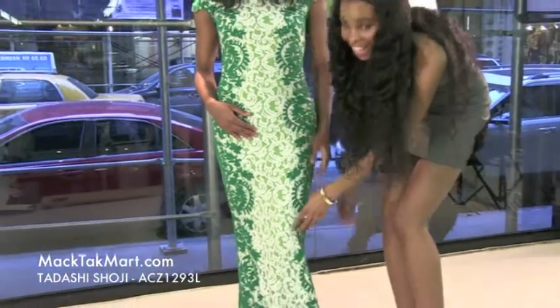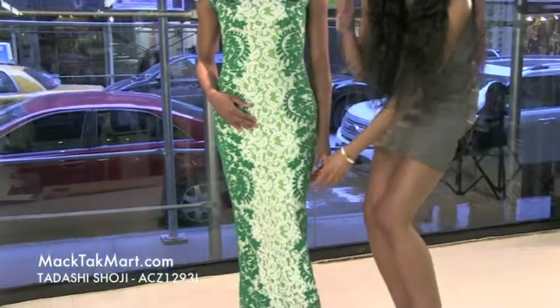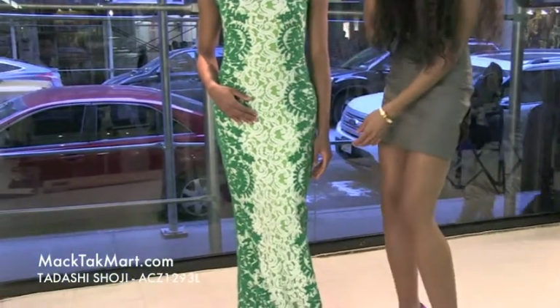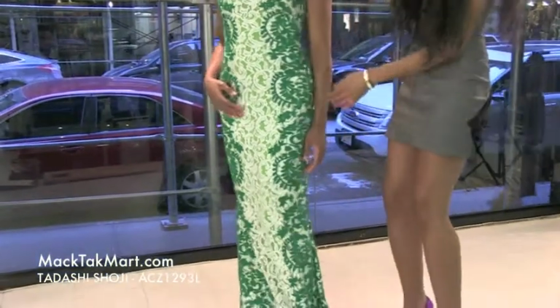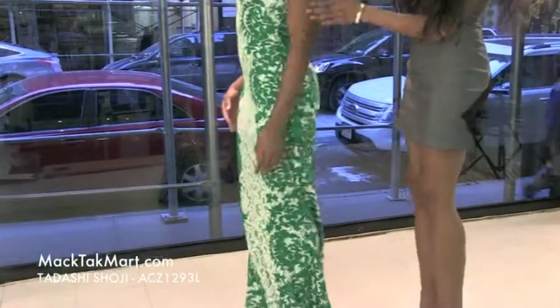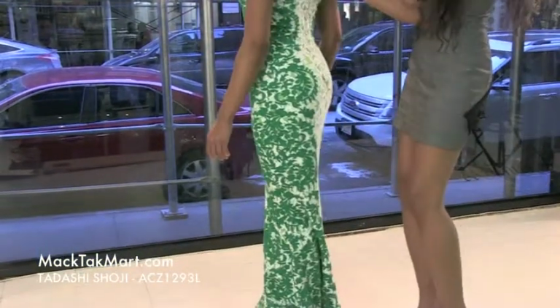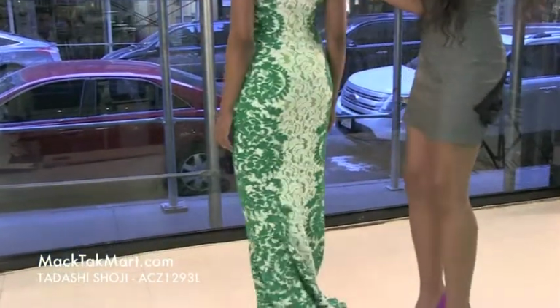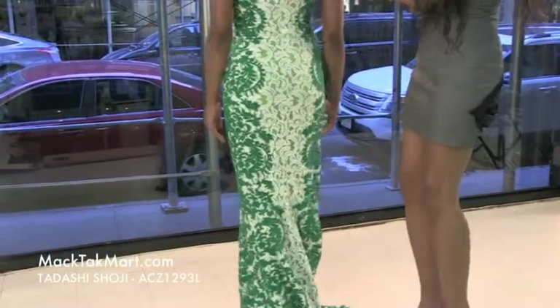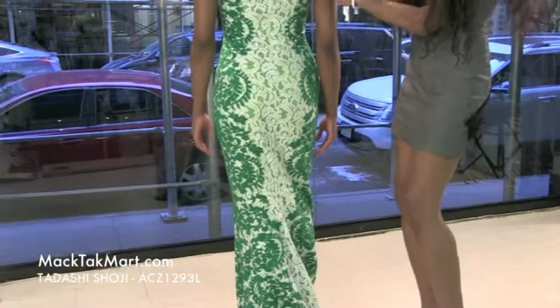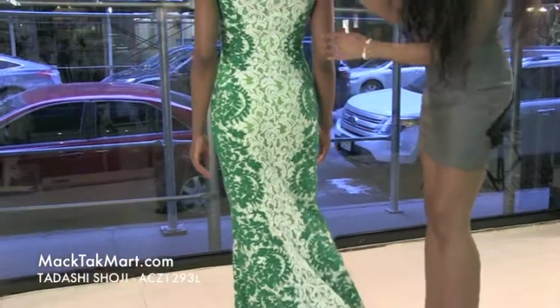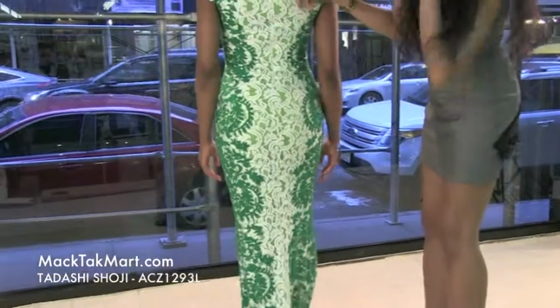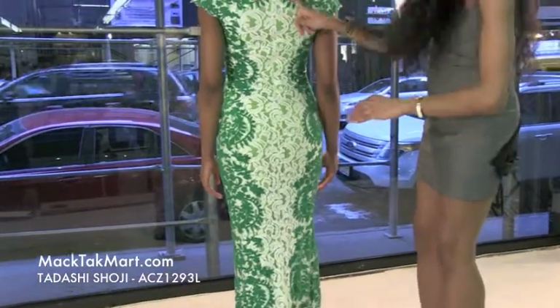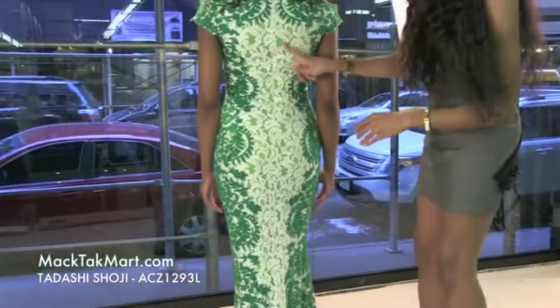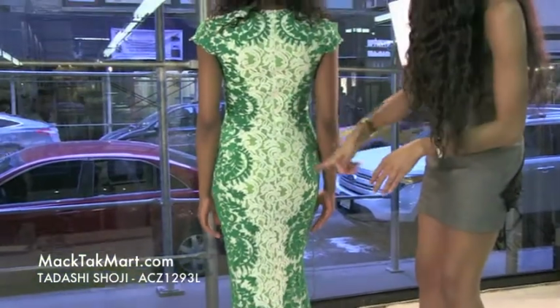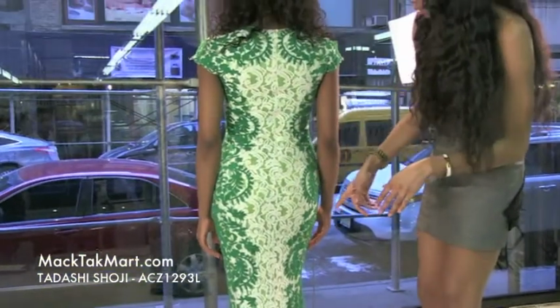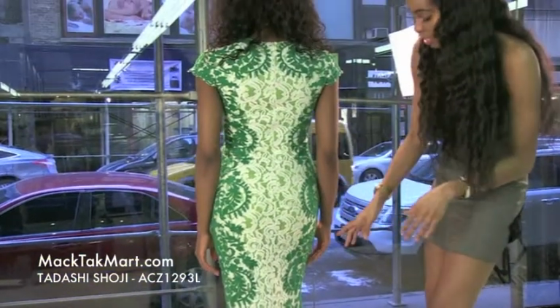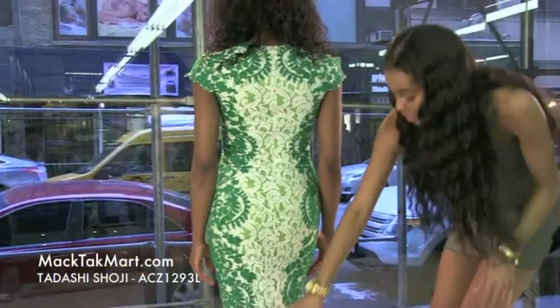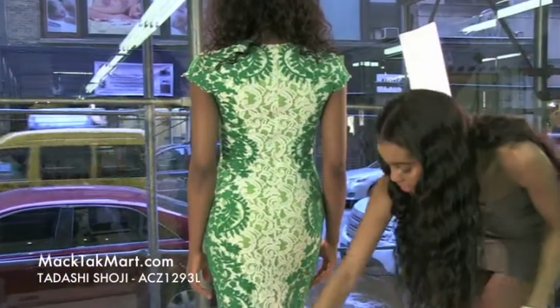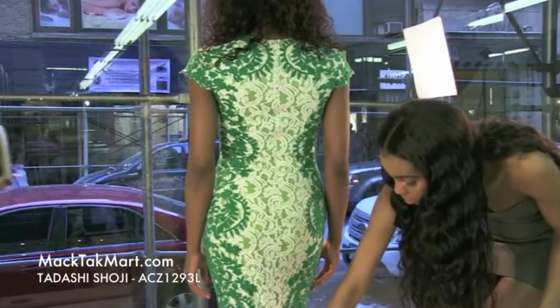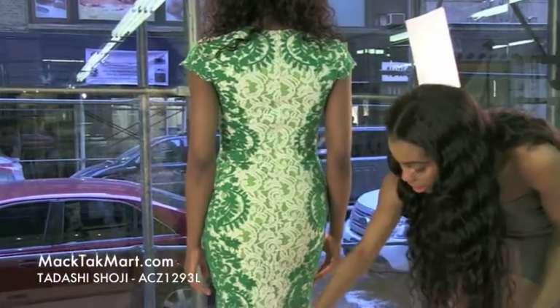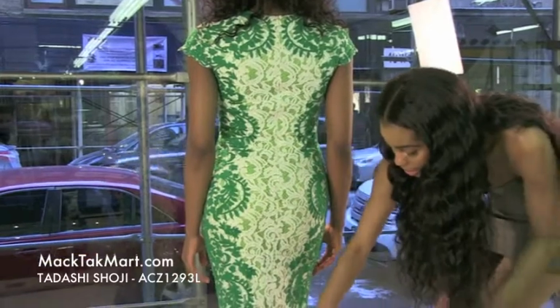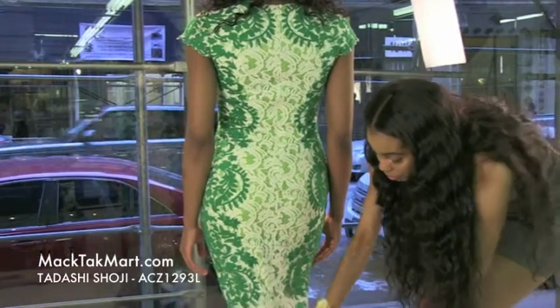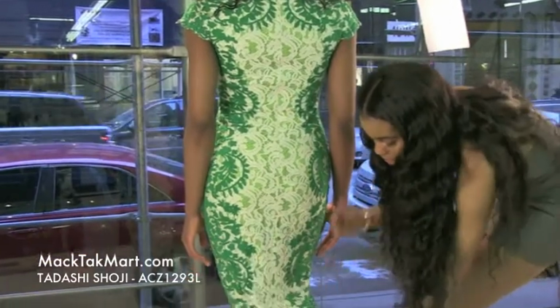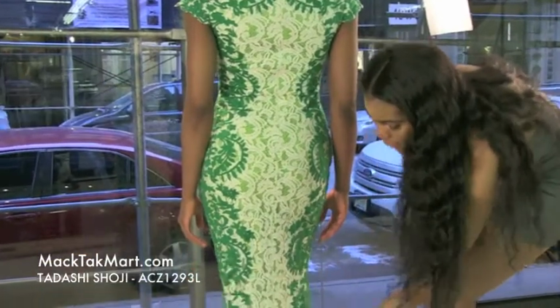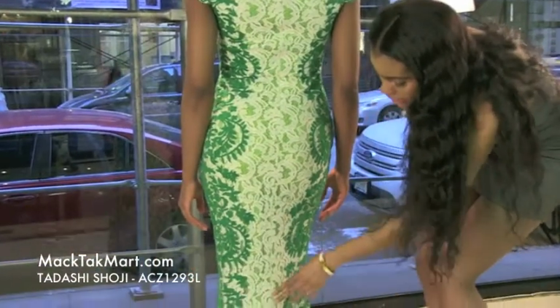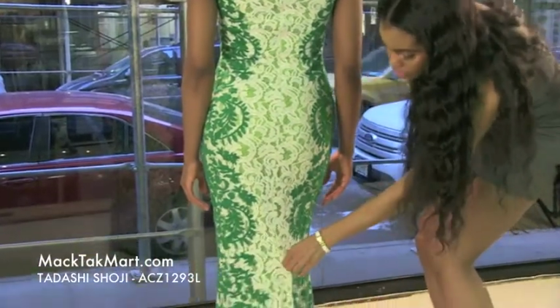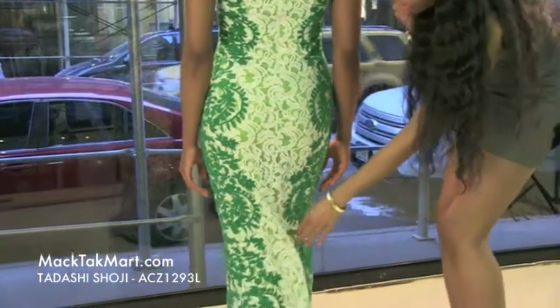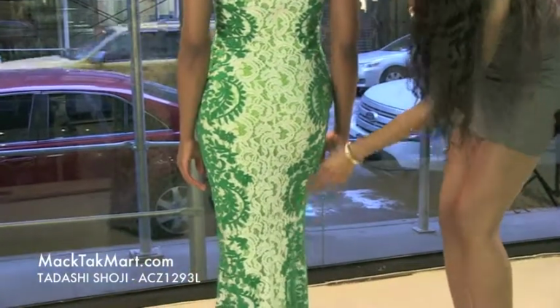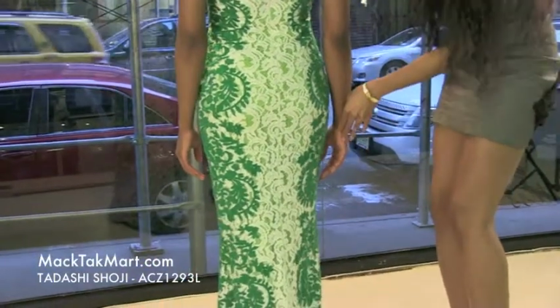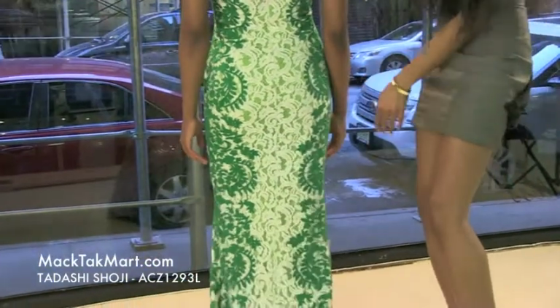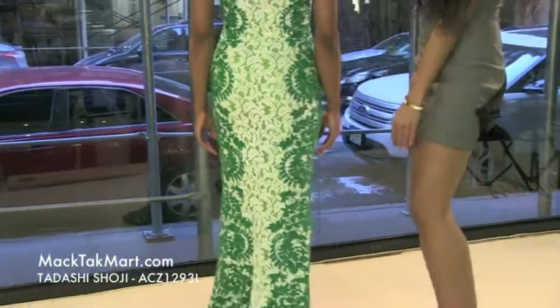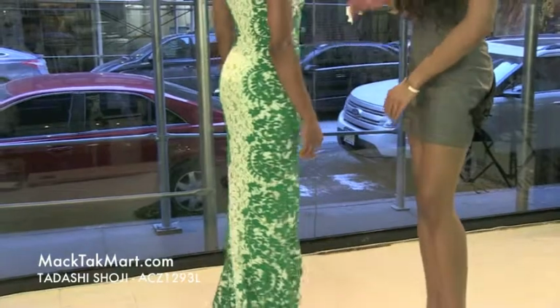As we turn around, we will see that this dress has an invisible zipper, which is absolutely great. And it has a small, minute train, so as you walk away it's going to flow. Absolutely gorgeous.